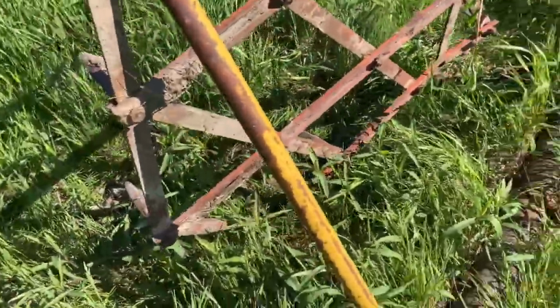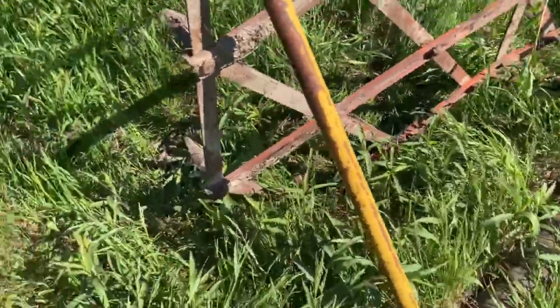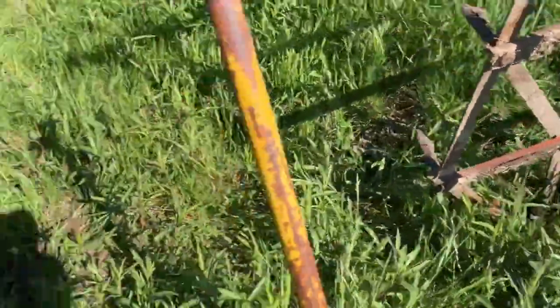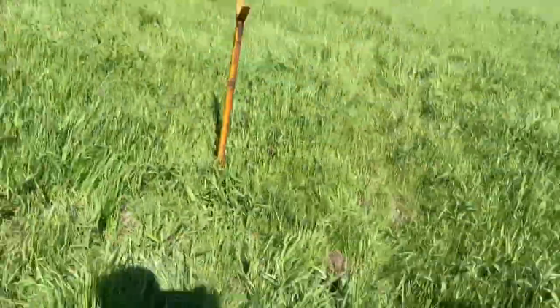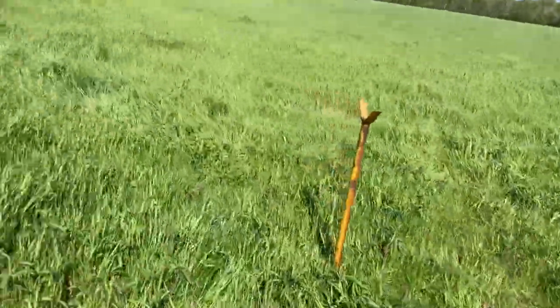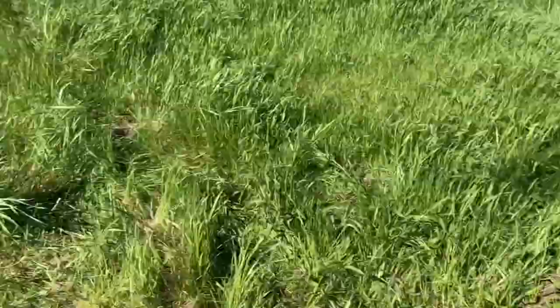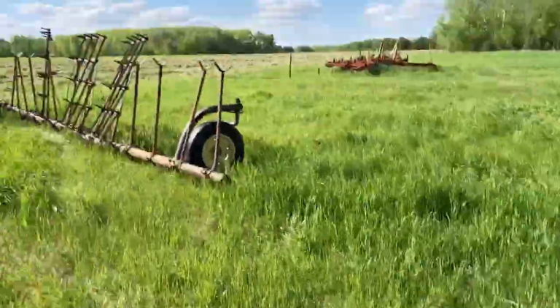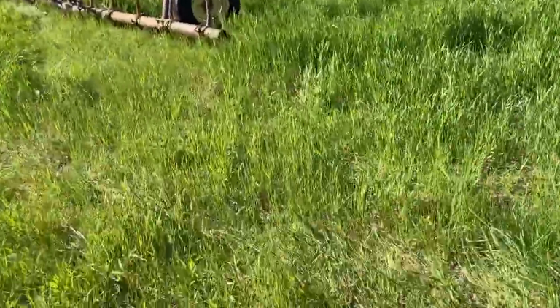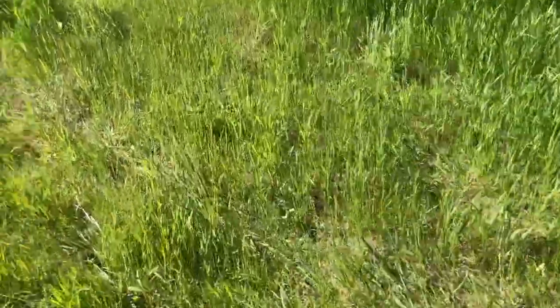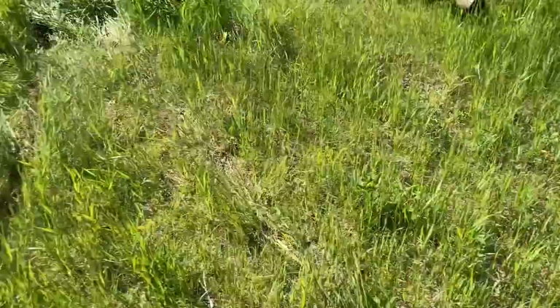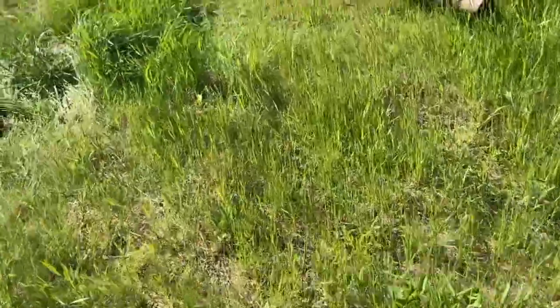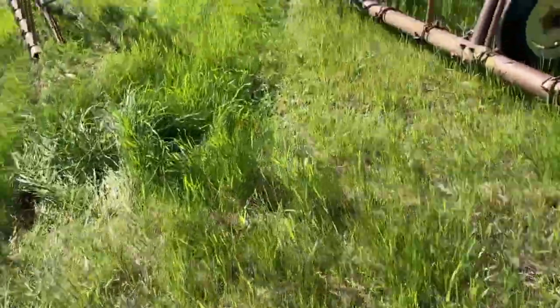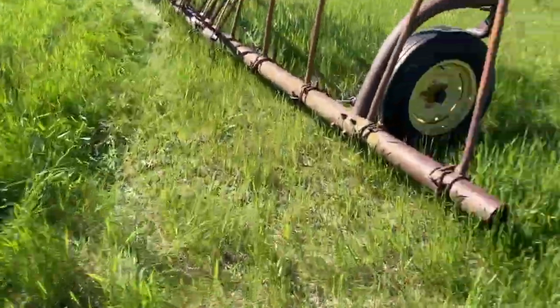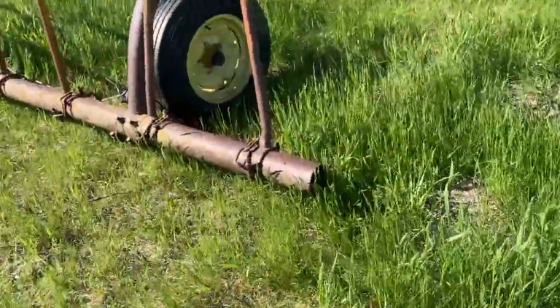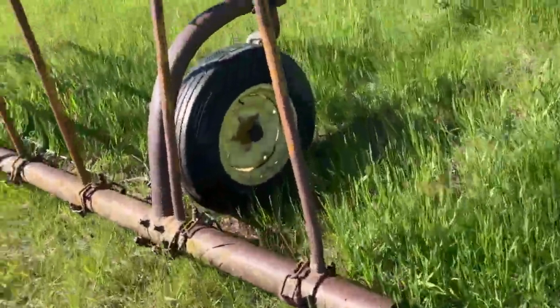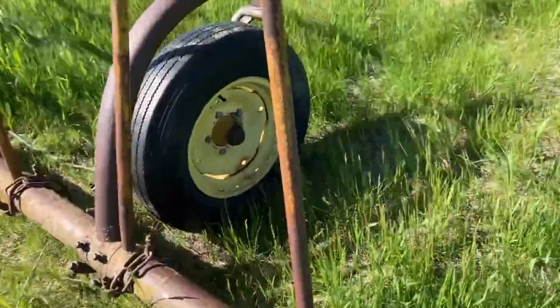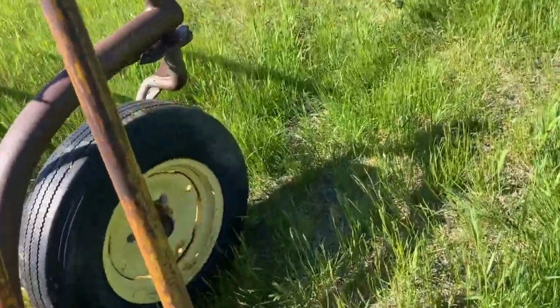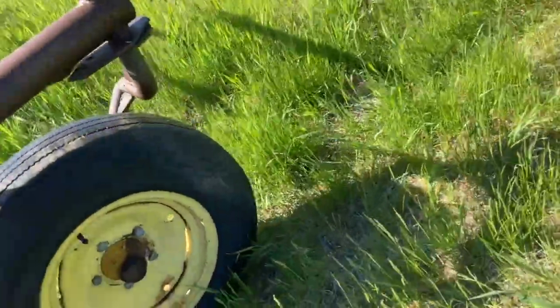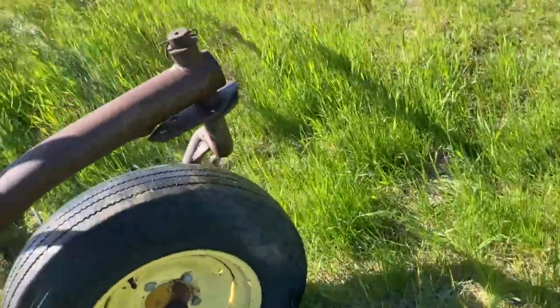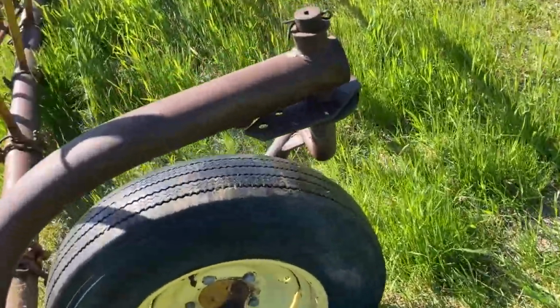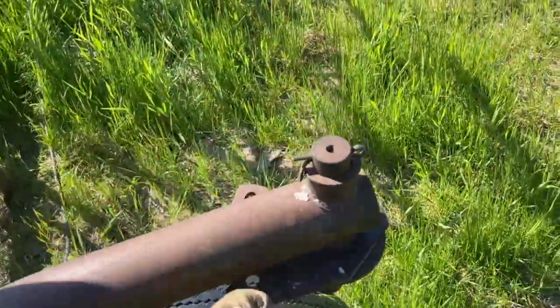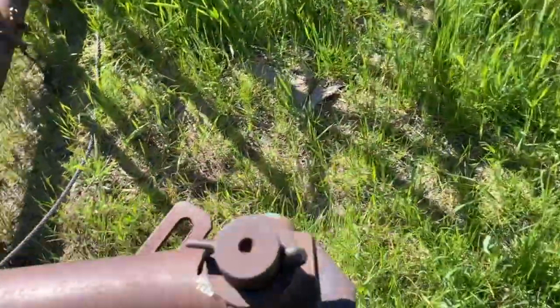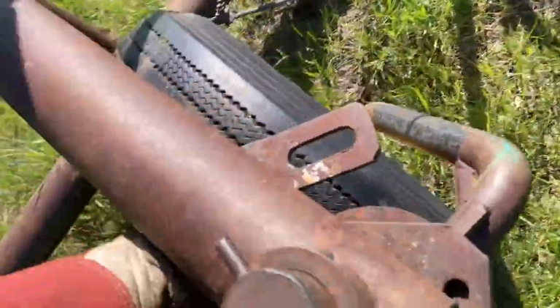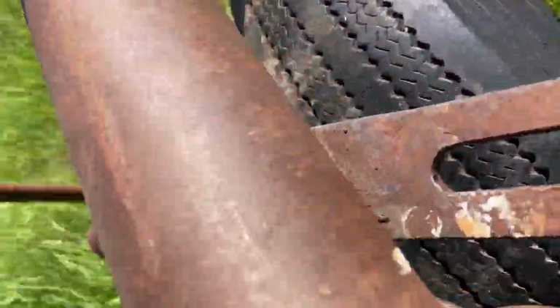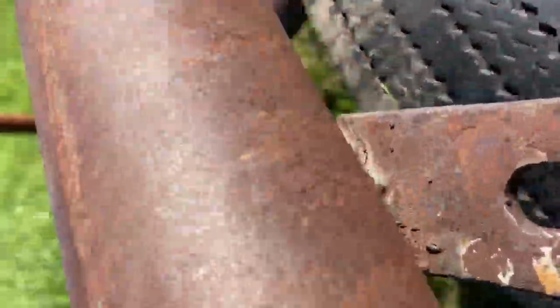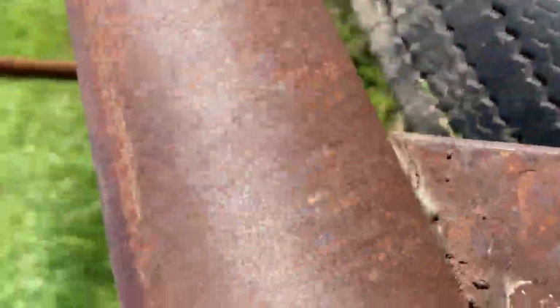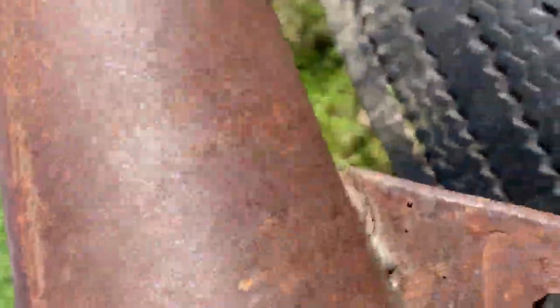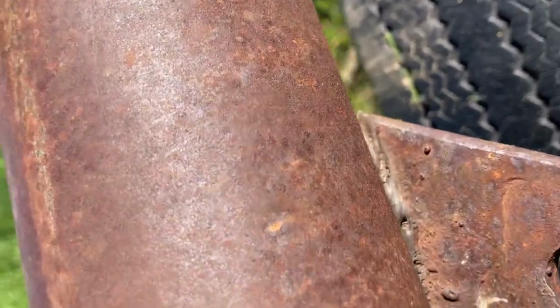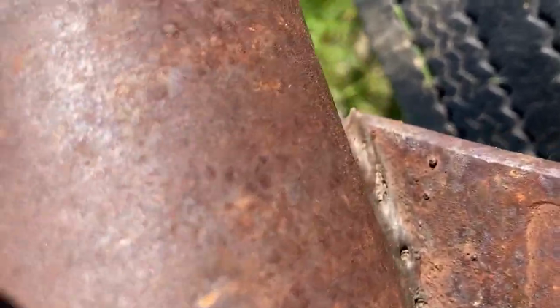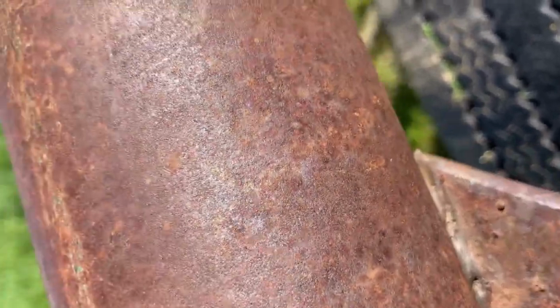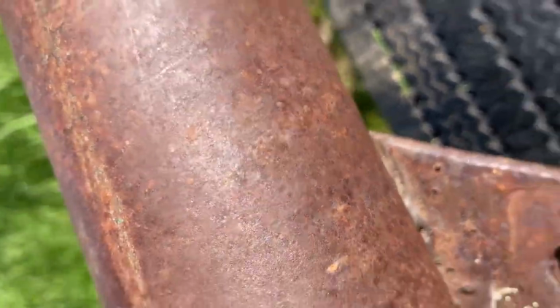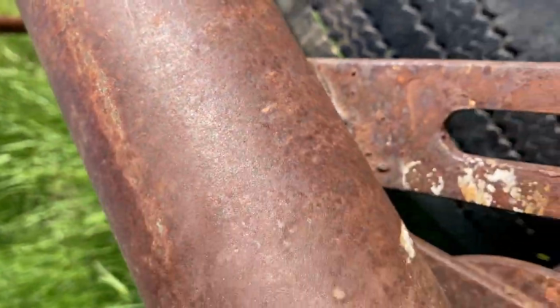I've got to weld a bunch of those on too. We're just going to keep taking it over. This wheel is a little — I don't know what's up with this one. It's been welded before.